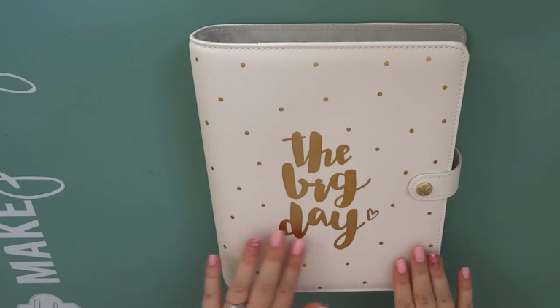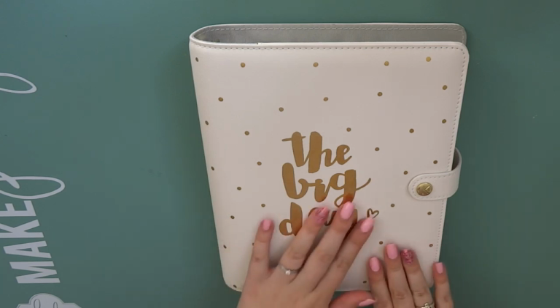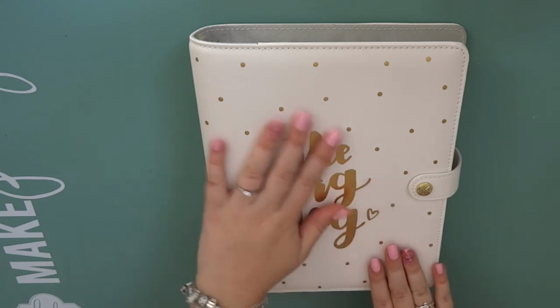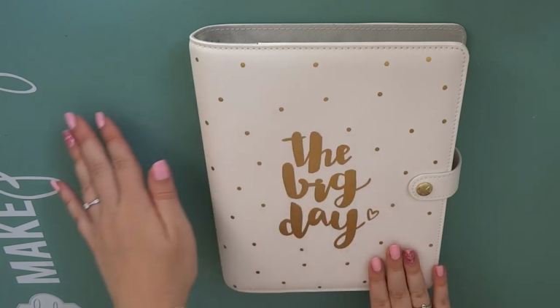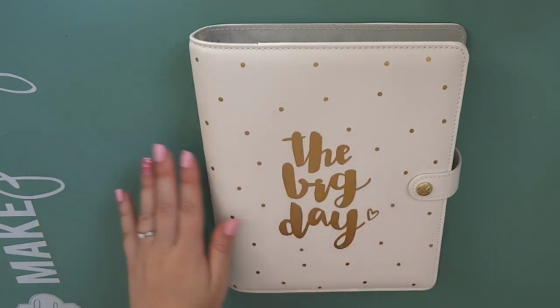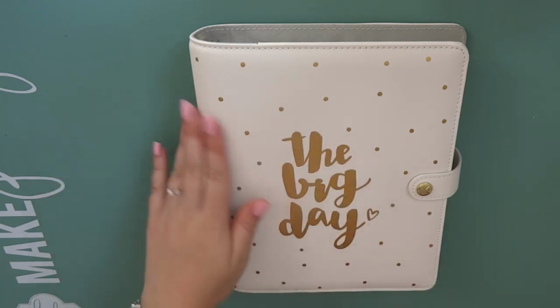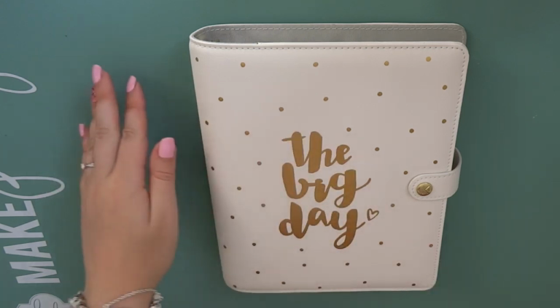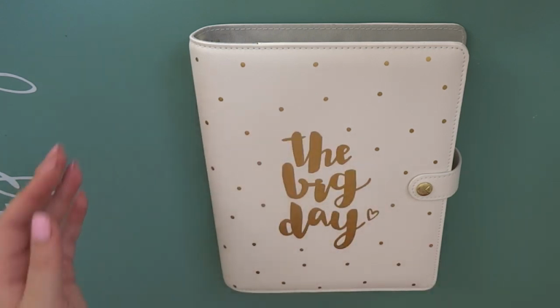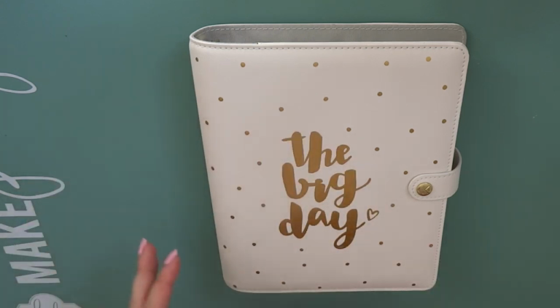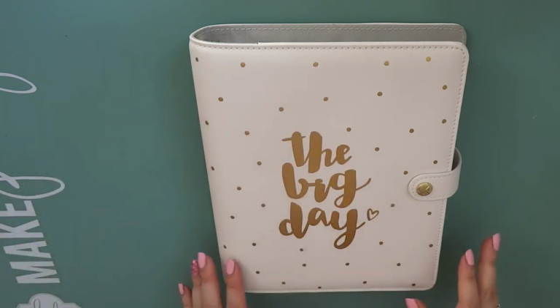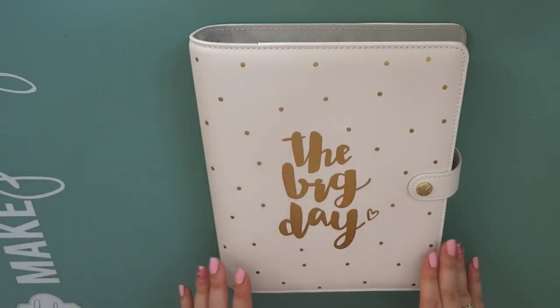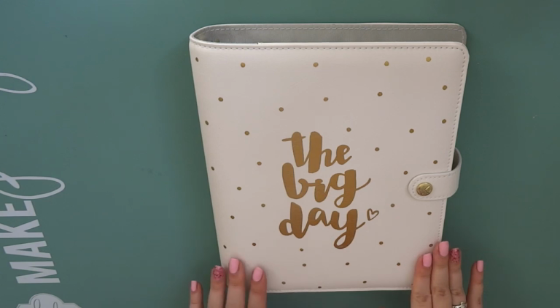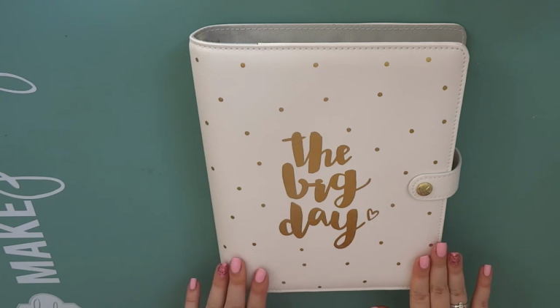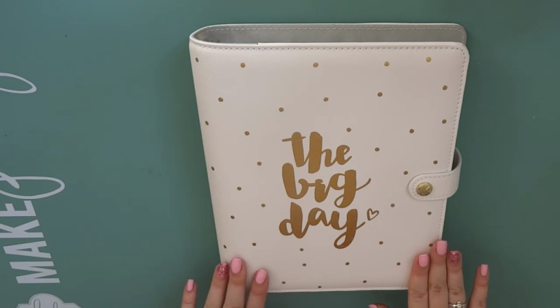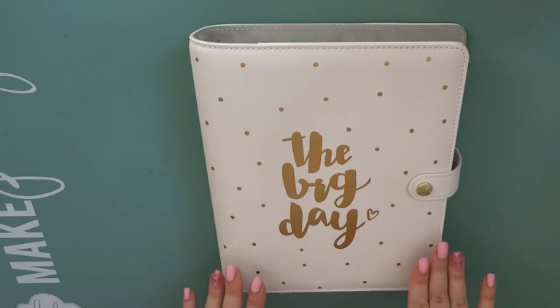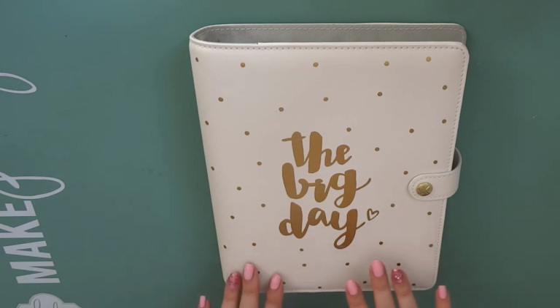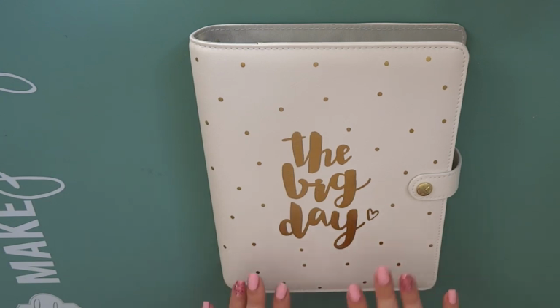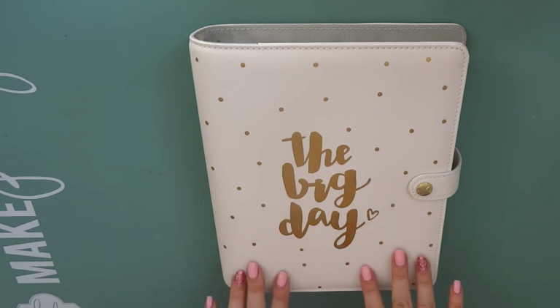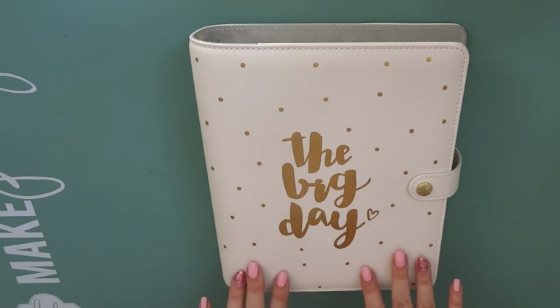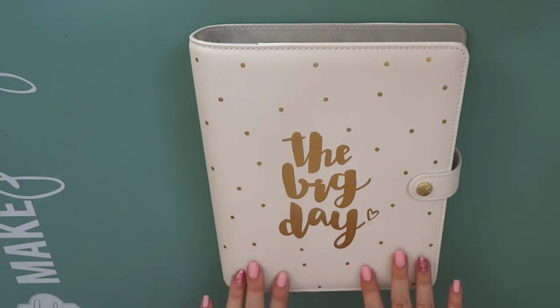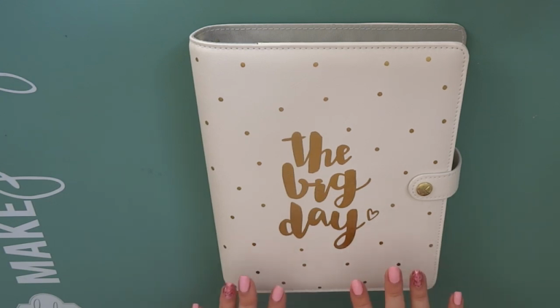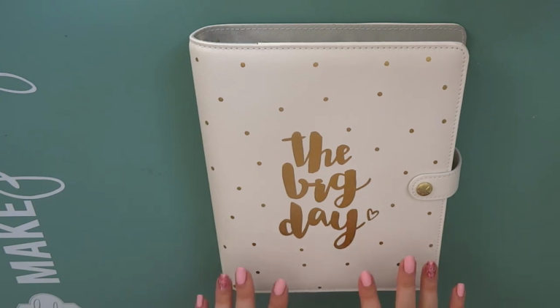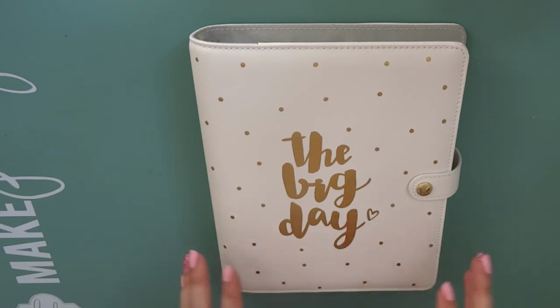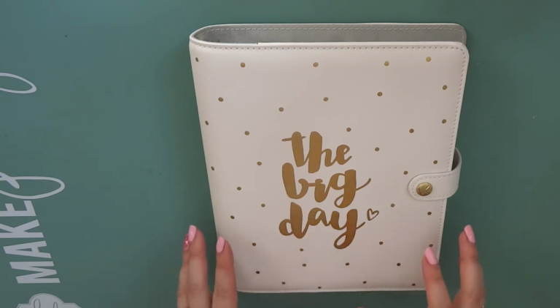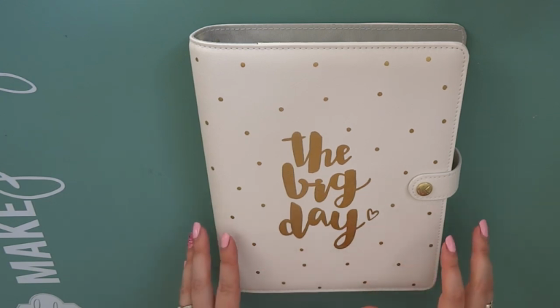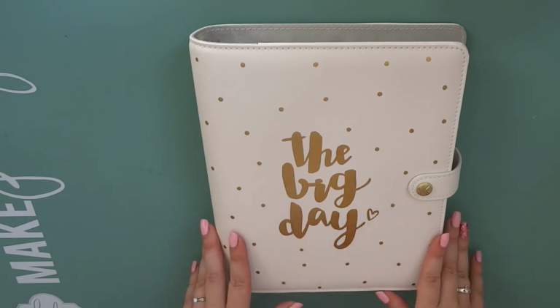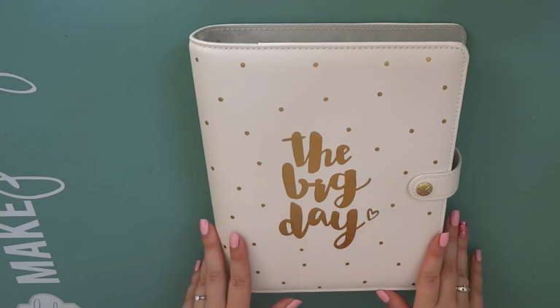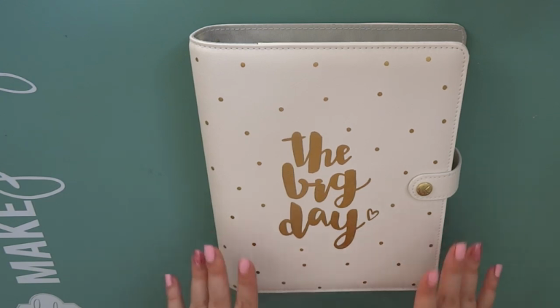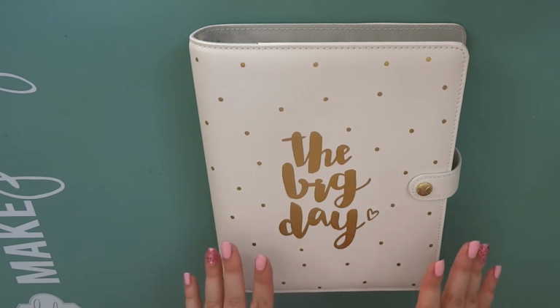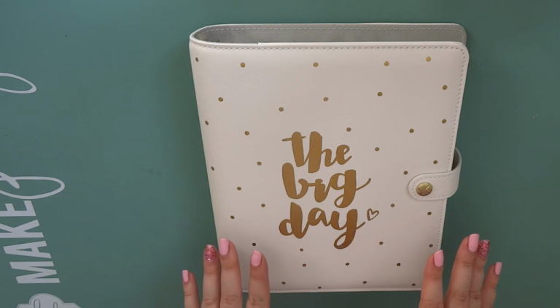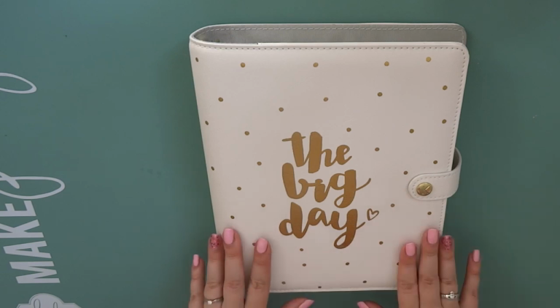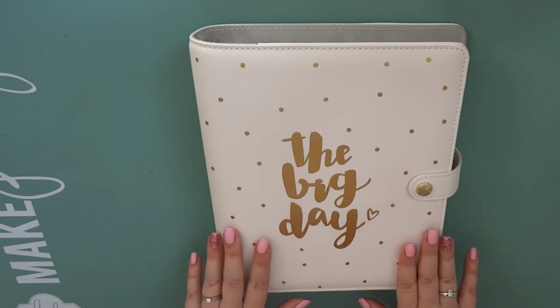Today I wanted to film a quick little flip through of my Kiki K wedding planner before I've done anything in it. I'm absolutely dying to get into this now so I wanted to quickly film it.